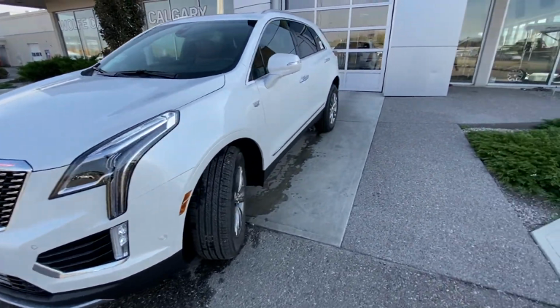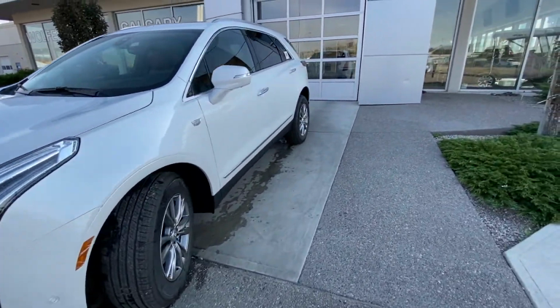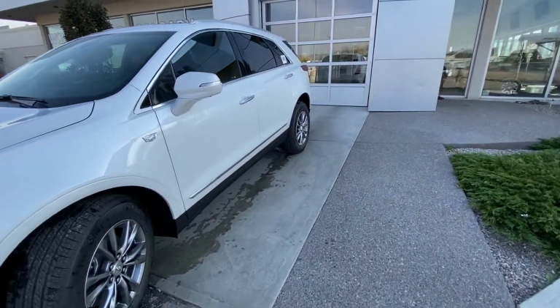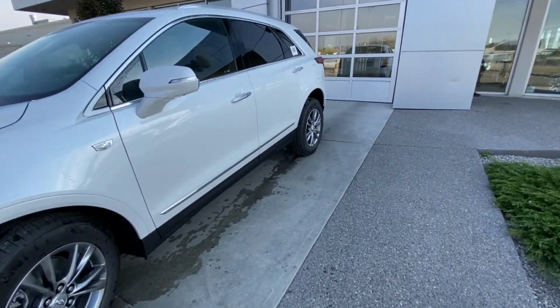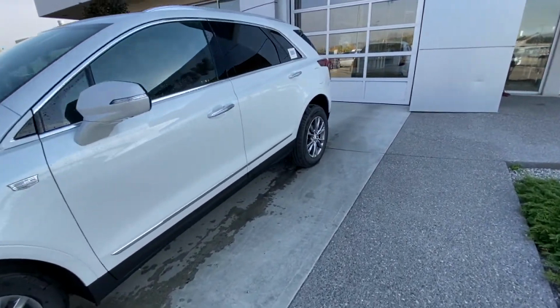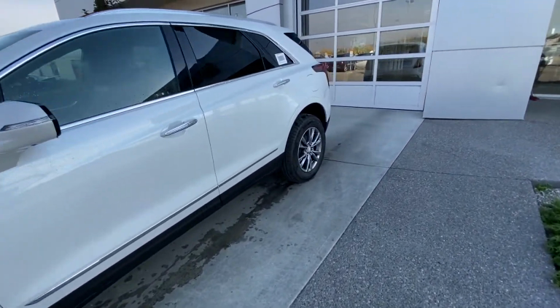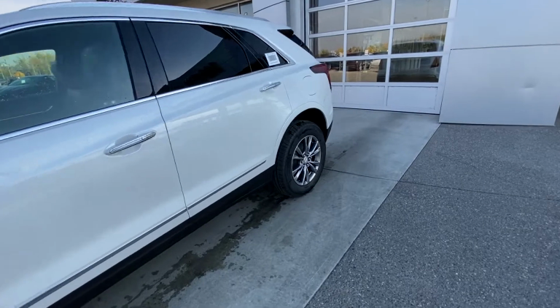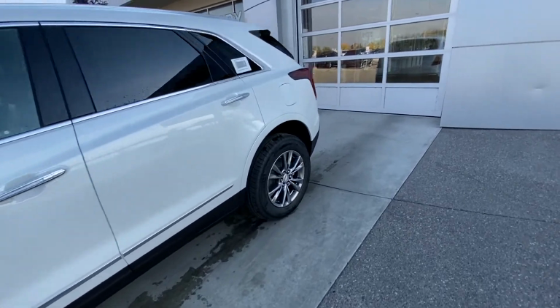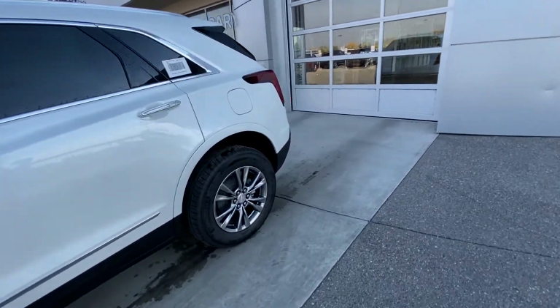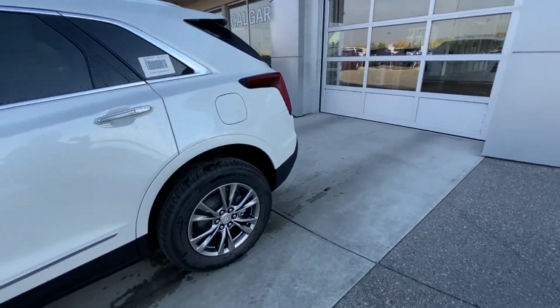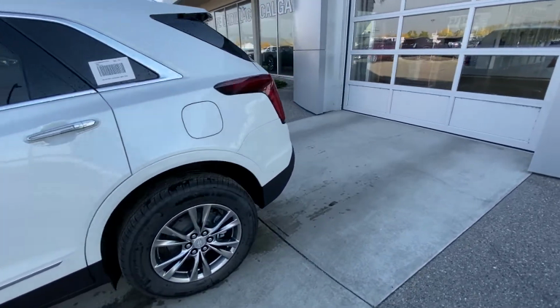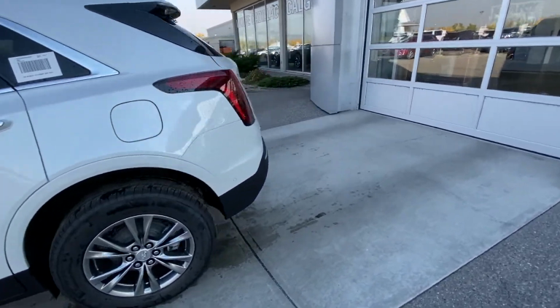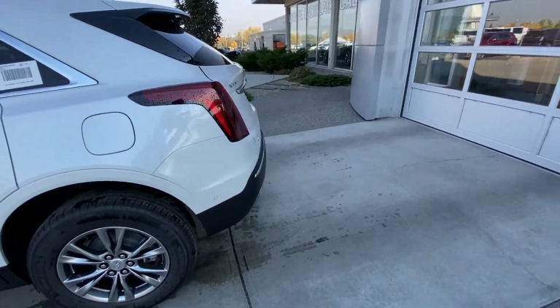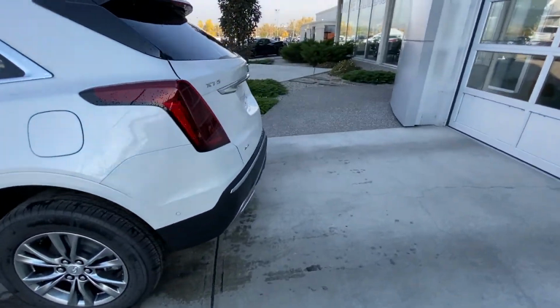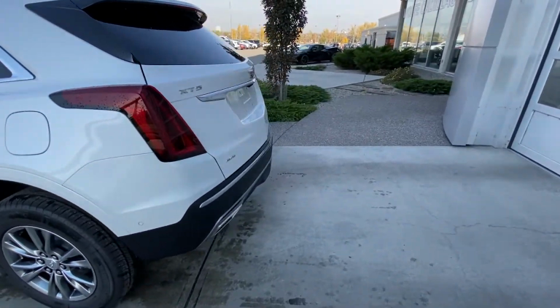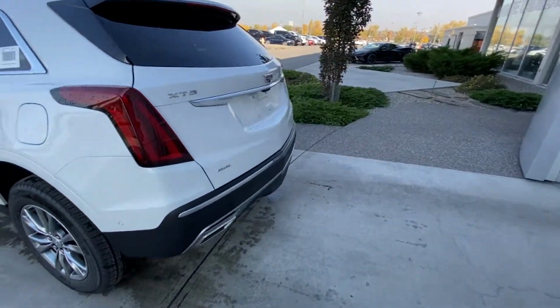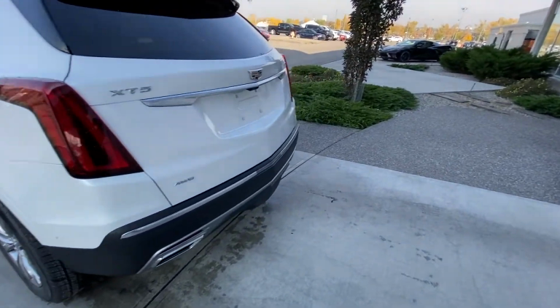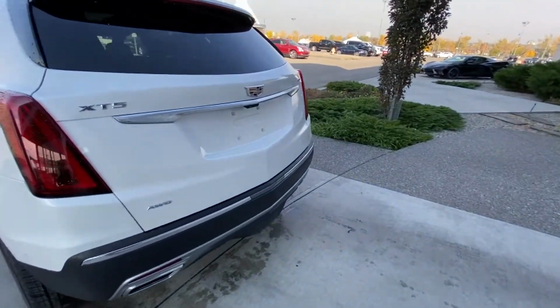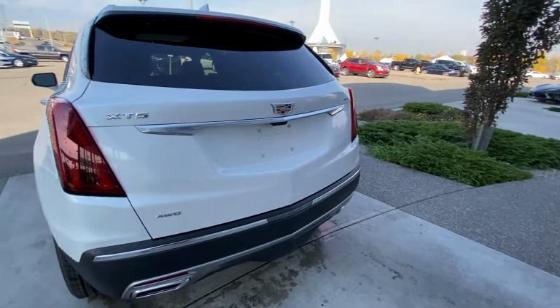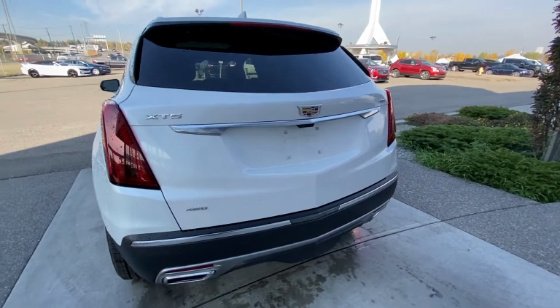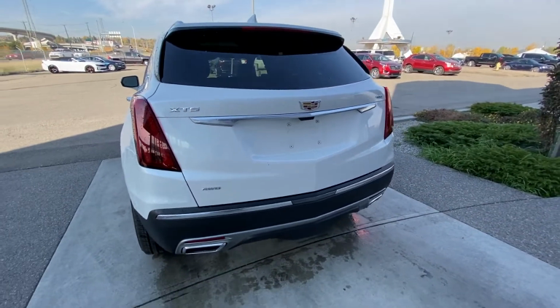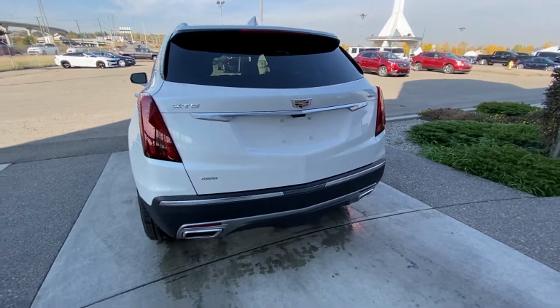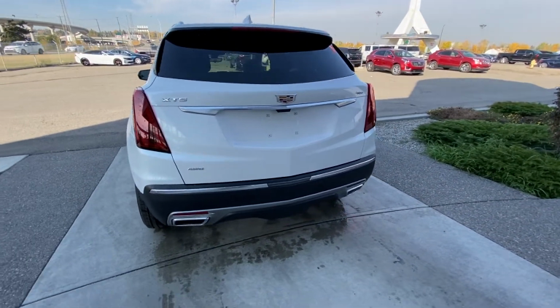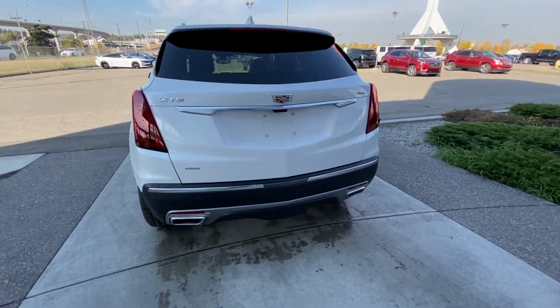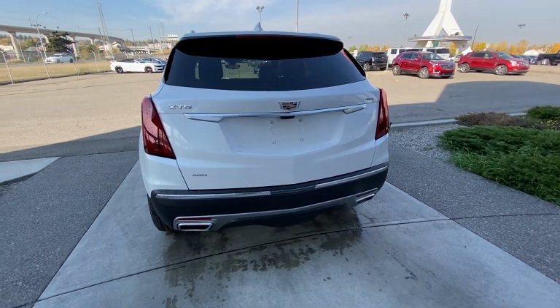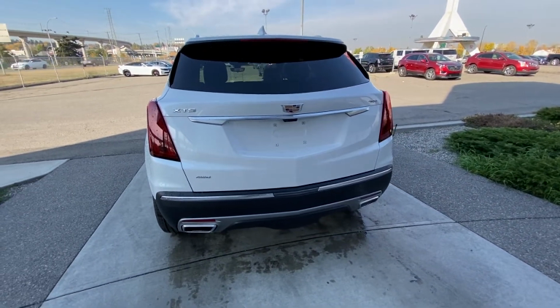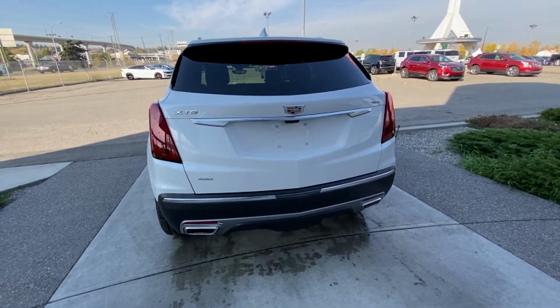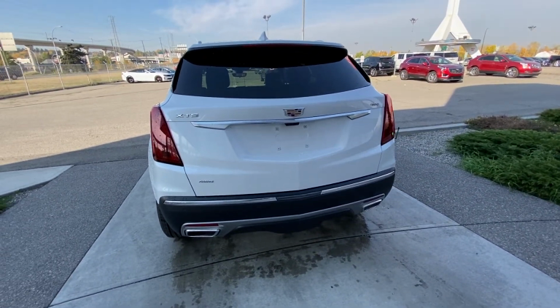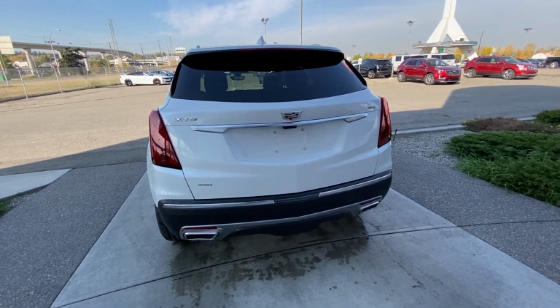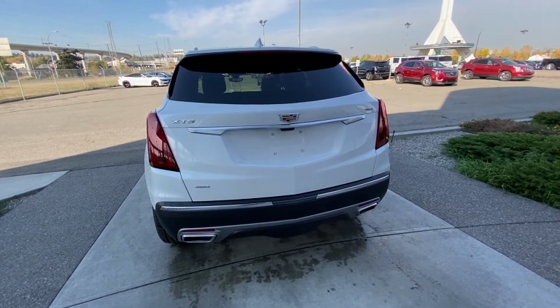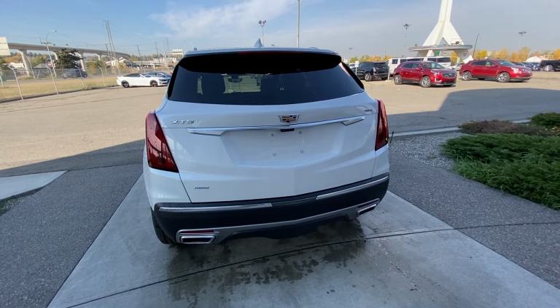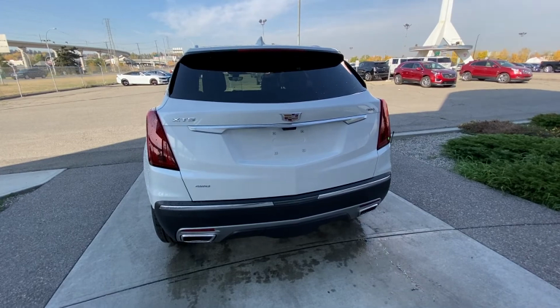Making our way back down the side, we do have rear-tinted privacy windows and remote start equipped. At the back of the Cadillac XT5: LED brake lights, dual-chrome exhaust tips, rear parking sensors, a power tailgate and a backup camera.